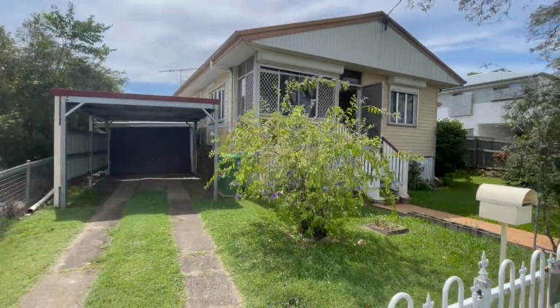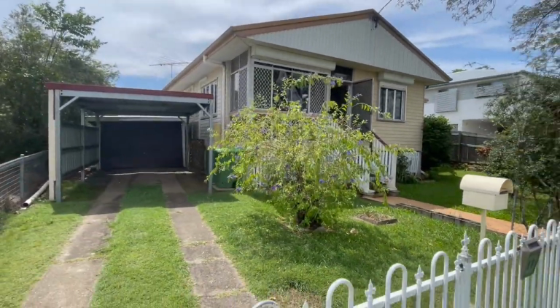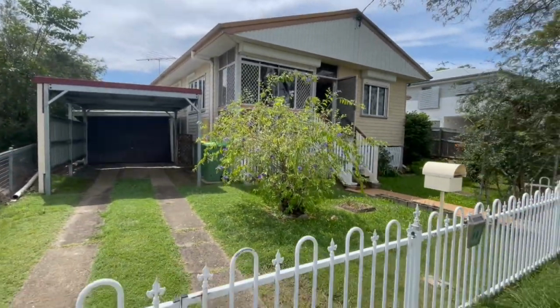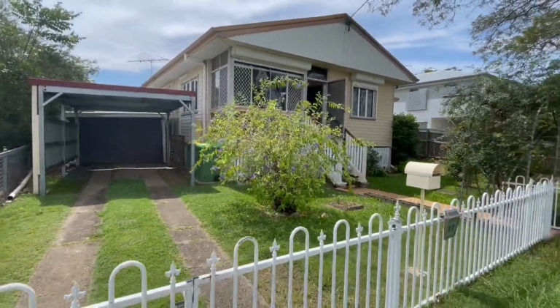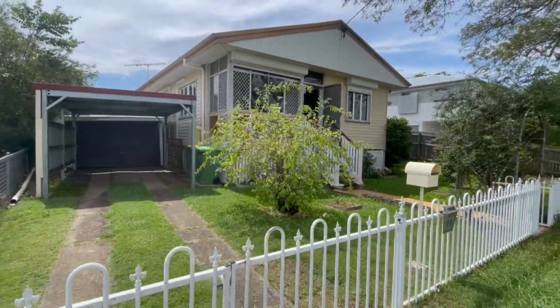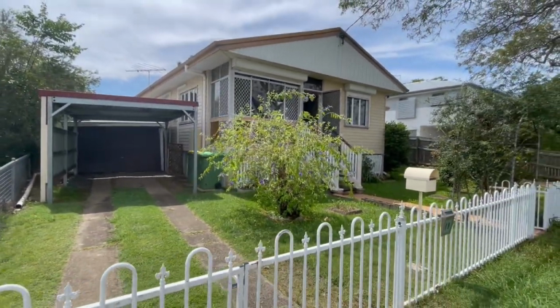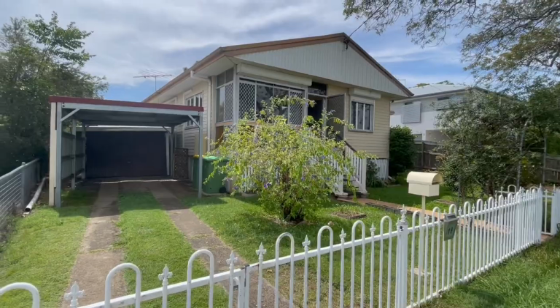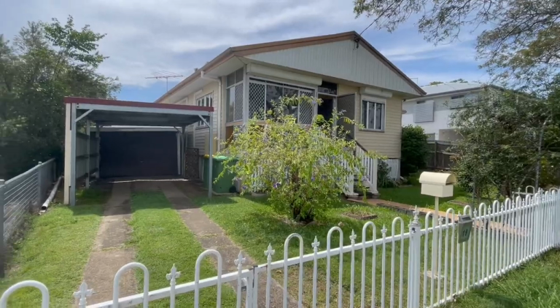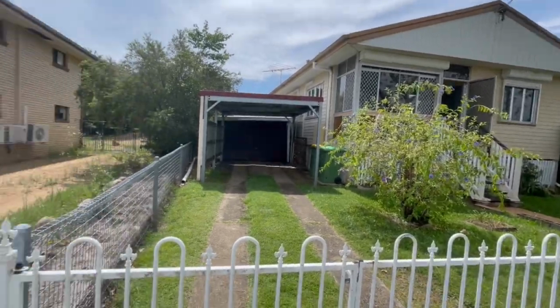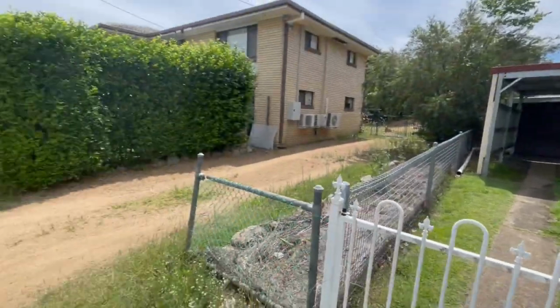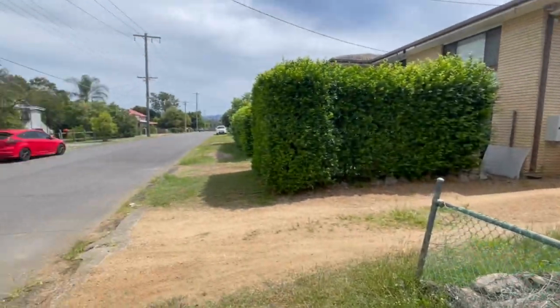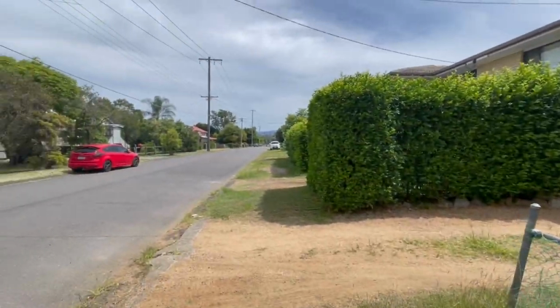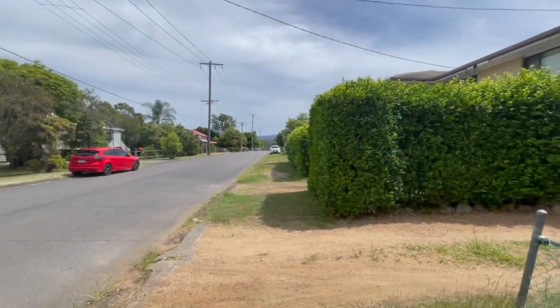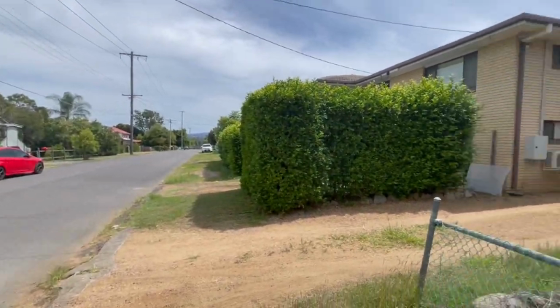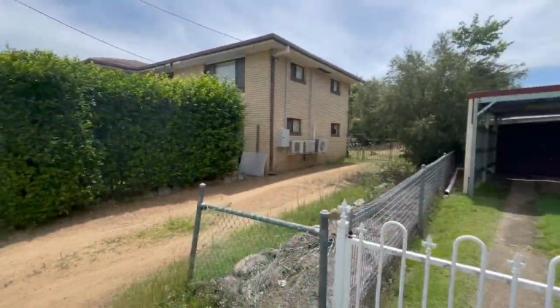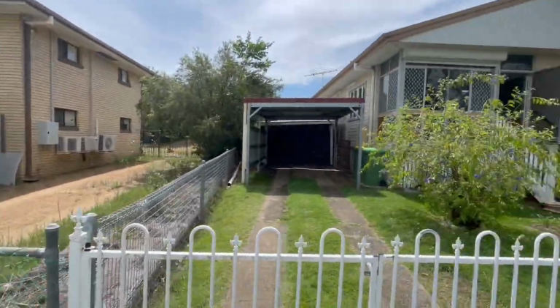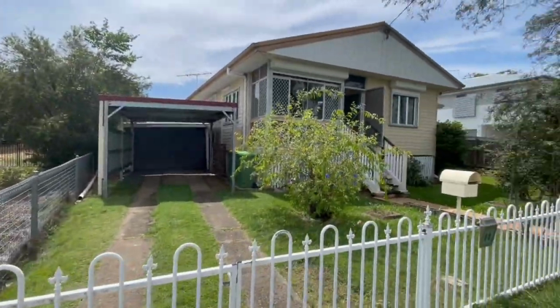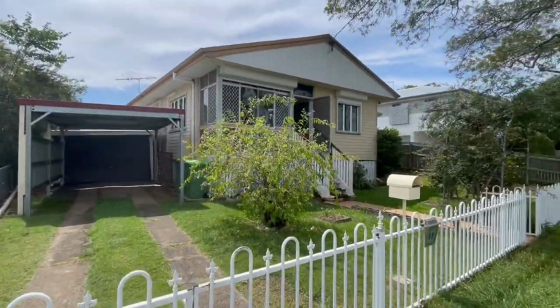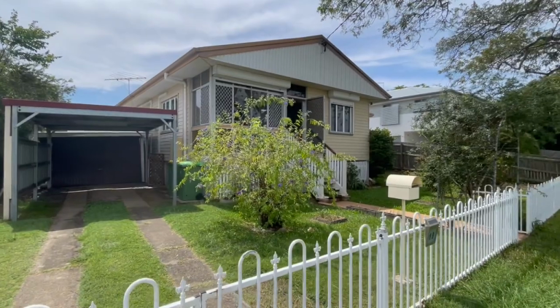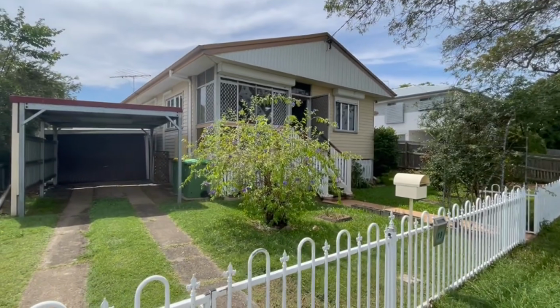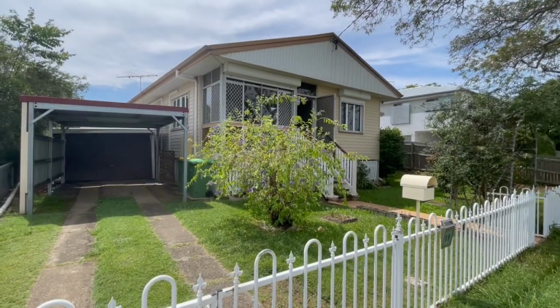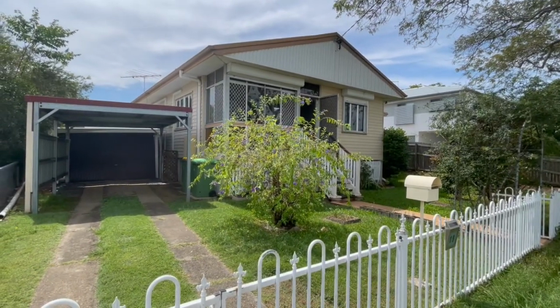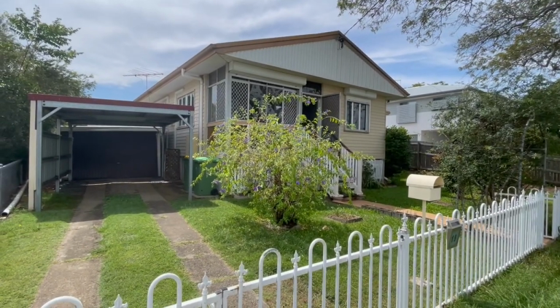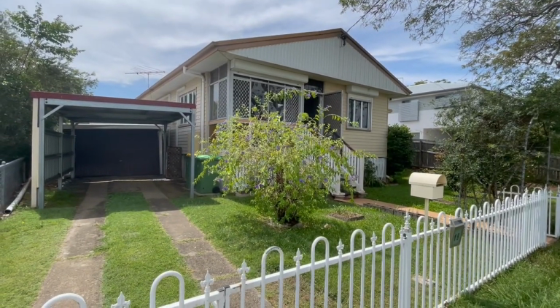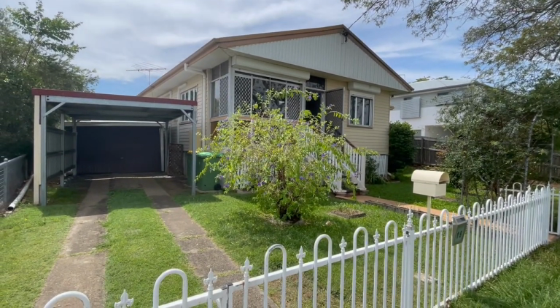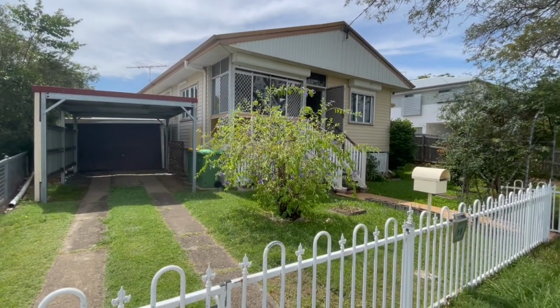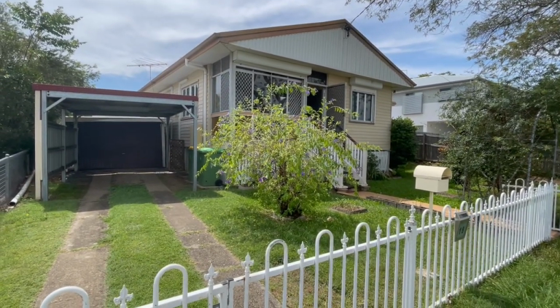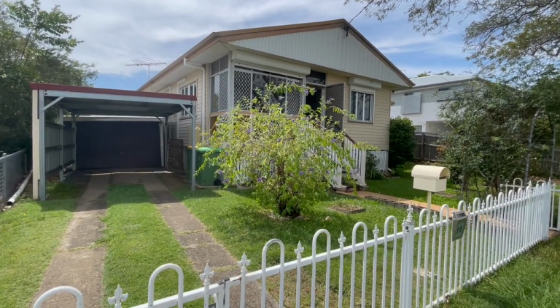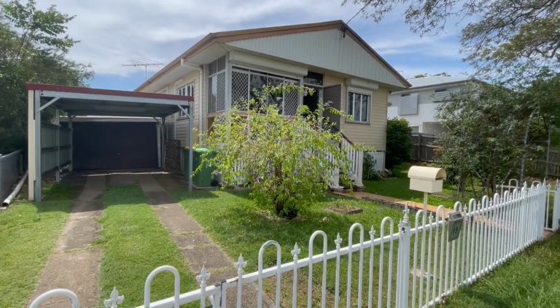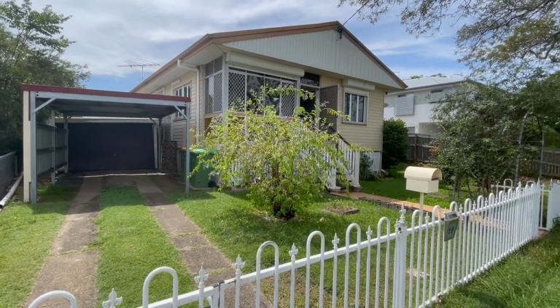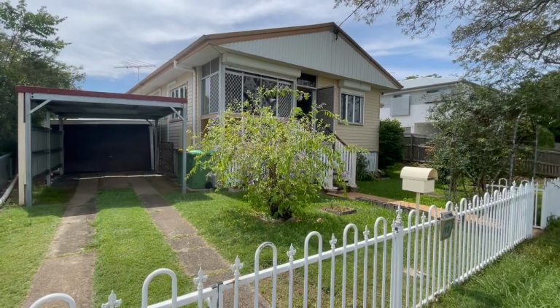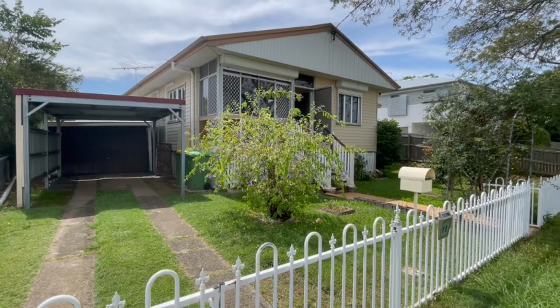531 square metre flood-free and fully fenced block within a cul-de-sac street. Walk to the train station, couple of shopping centres, nice flat easy walk. The neighbour just walked home with some Wally's bags — how easy and convenient is that?